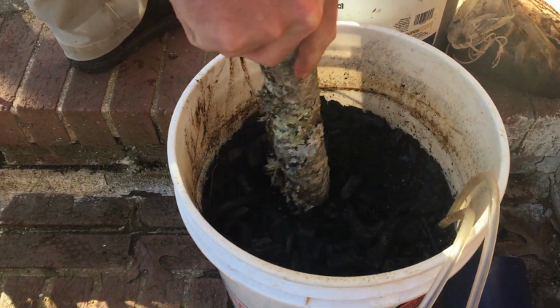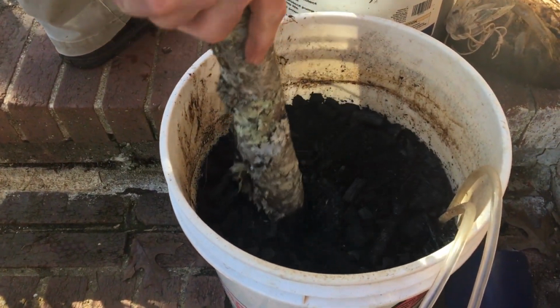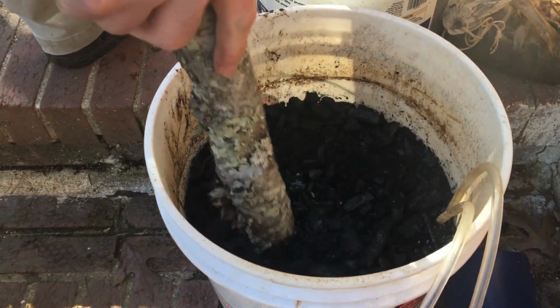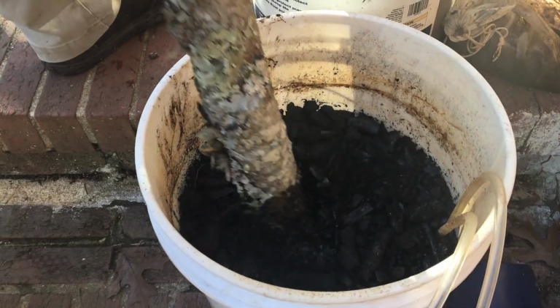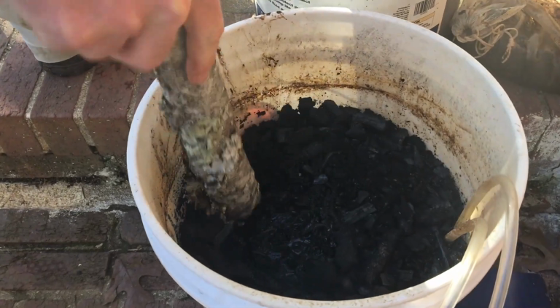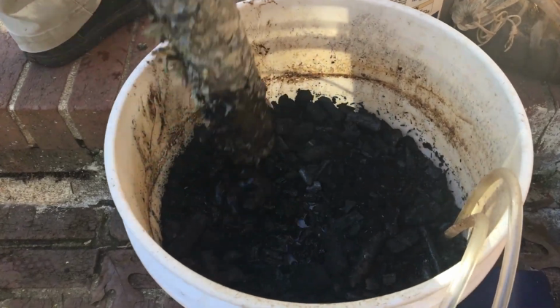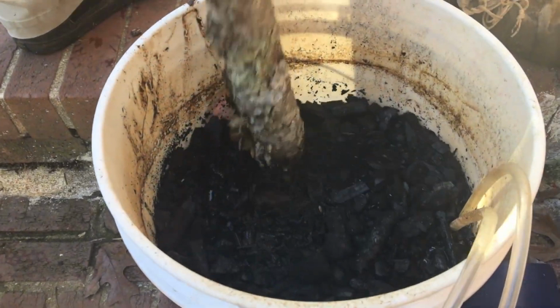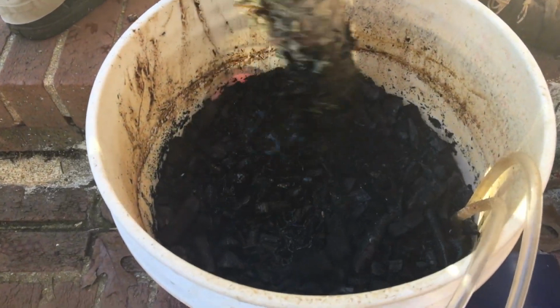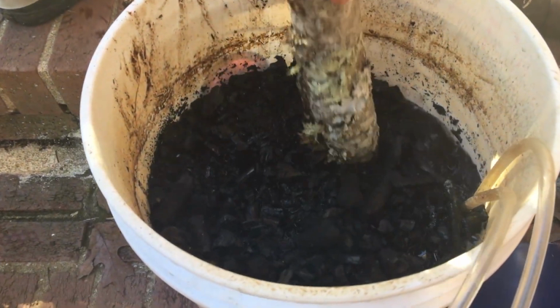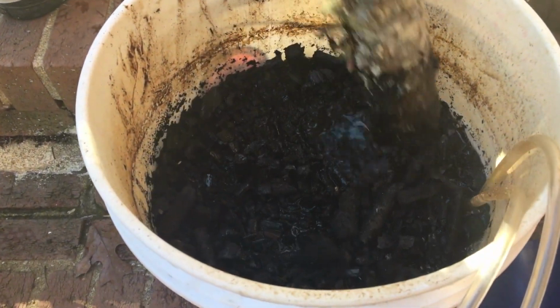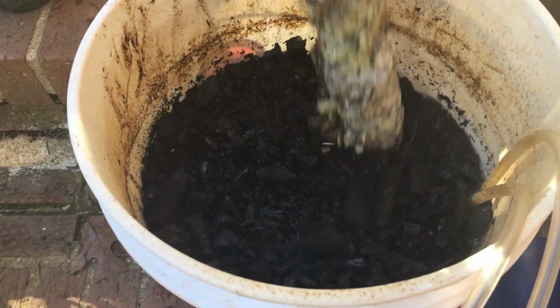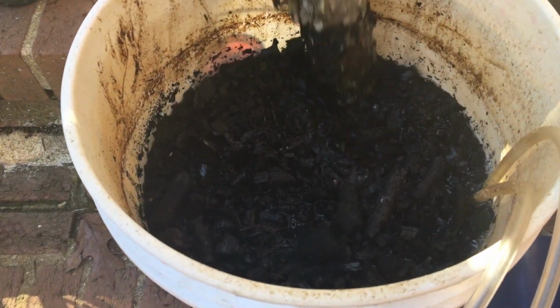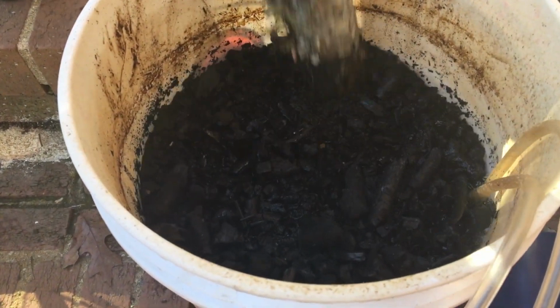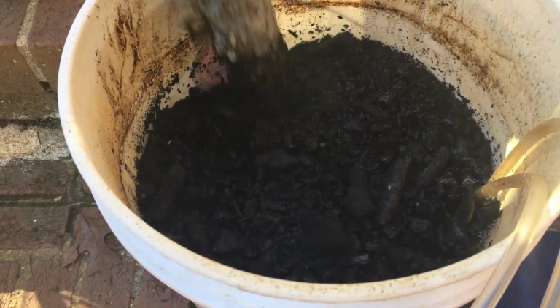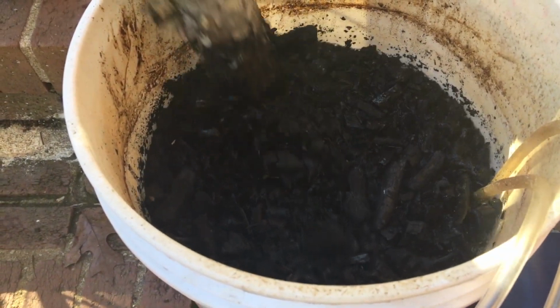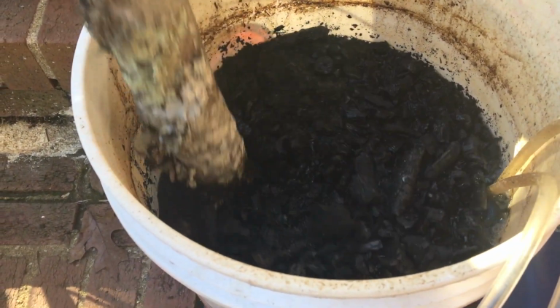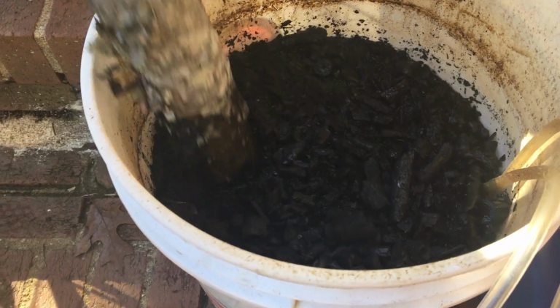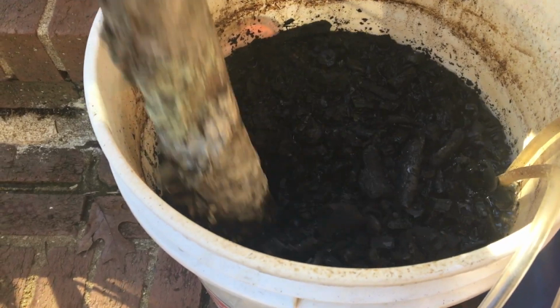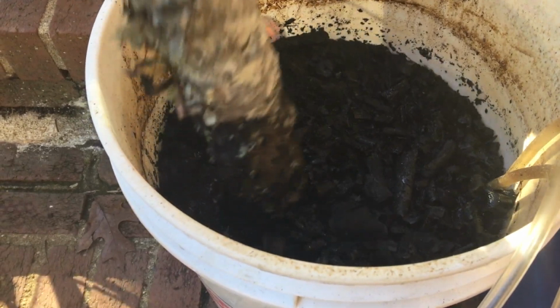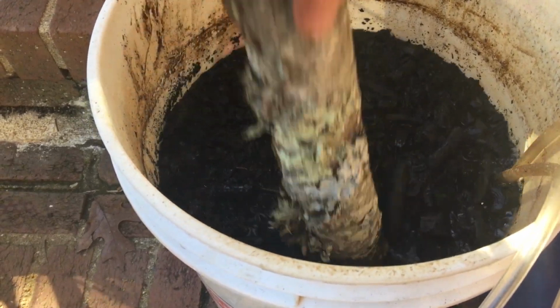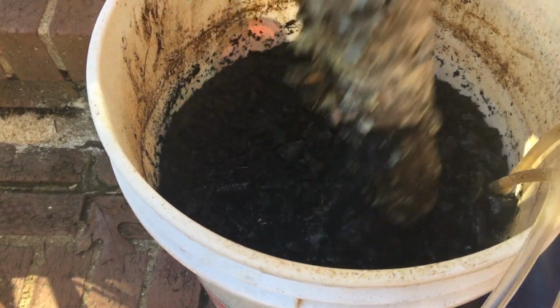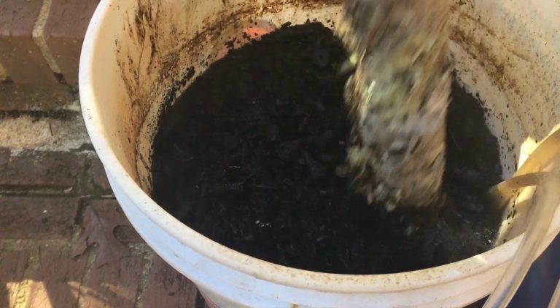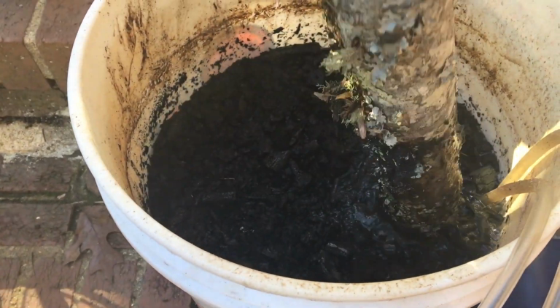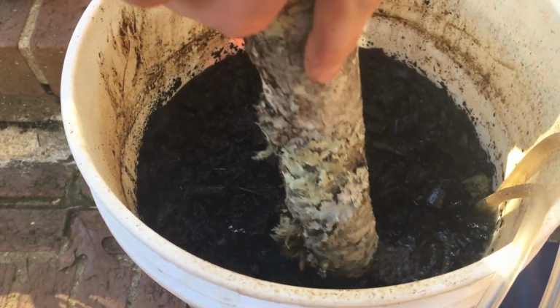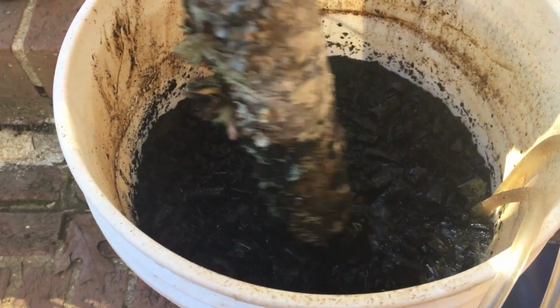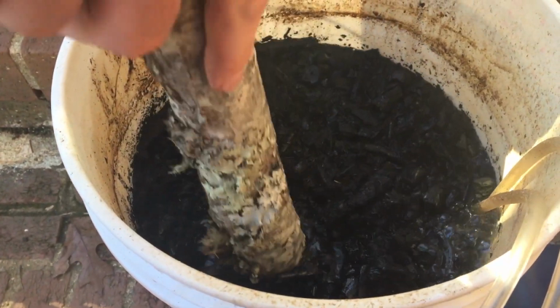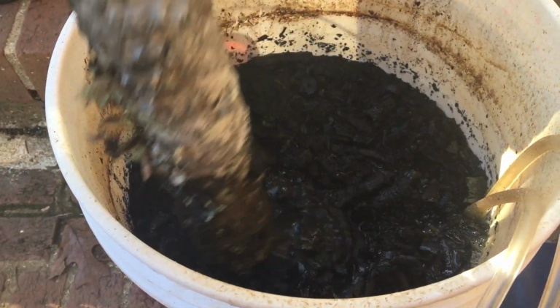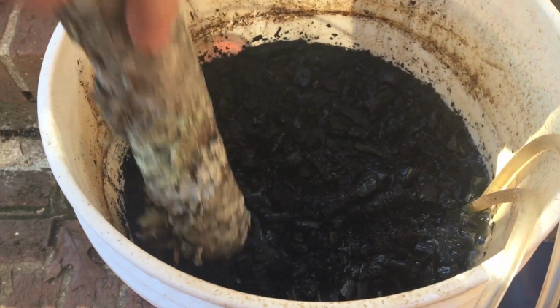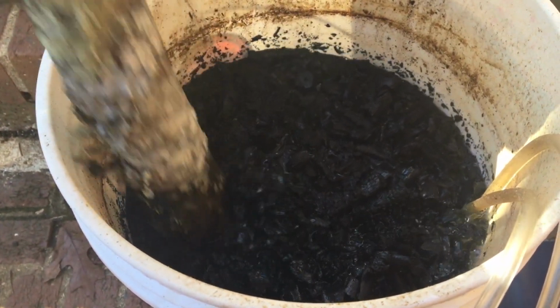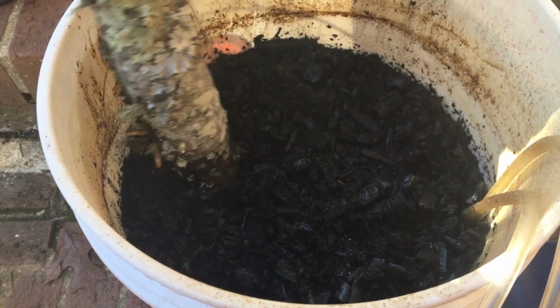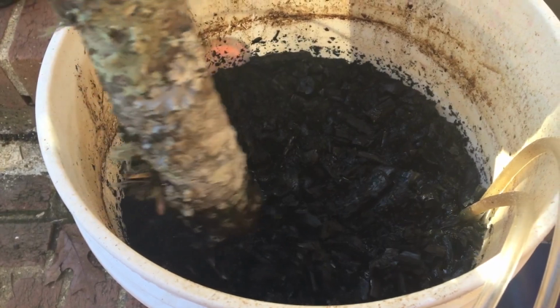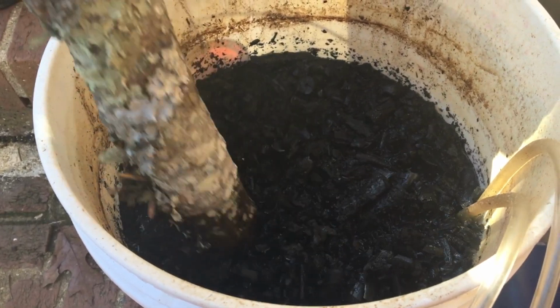Here's the first method. We're mixing it with our aerated compost tea — if you haven't seen that video, go check it out. We're going to let that sit for three or four days and then go ahead and use that directly into the garden.